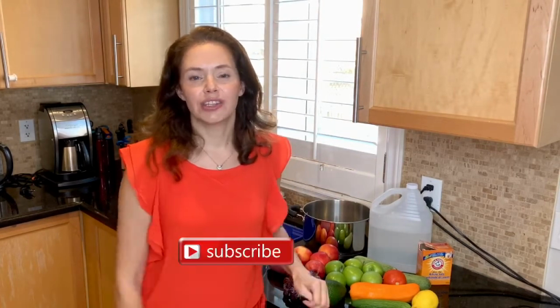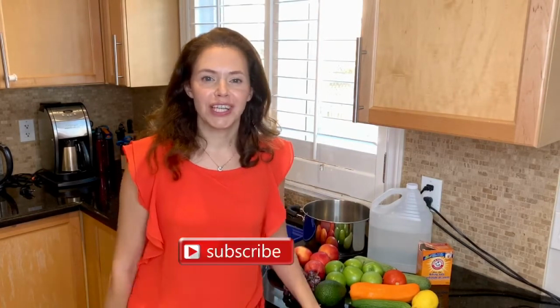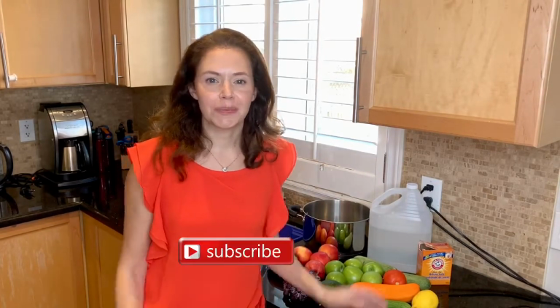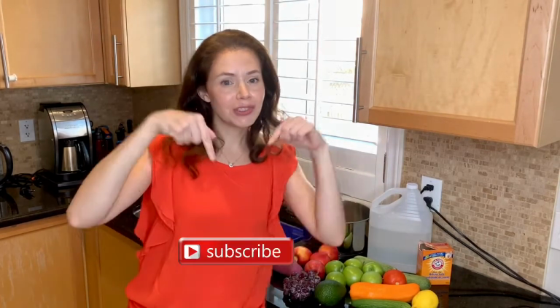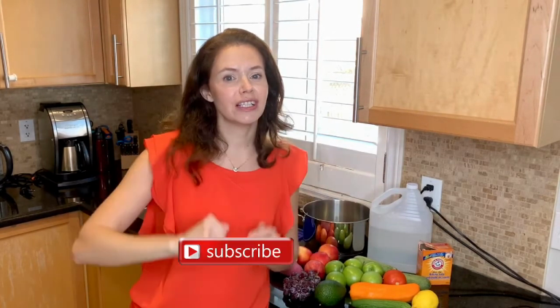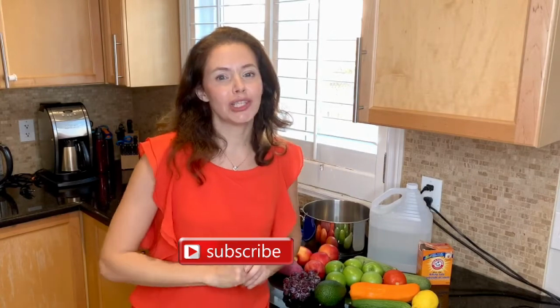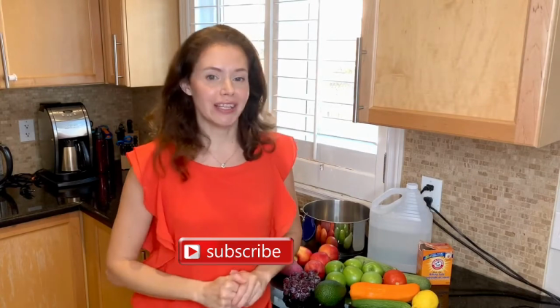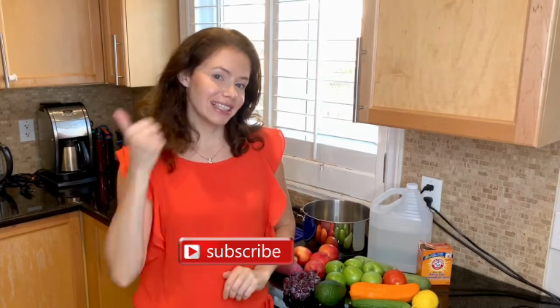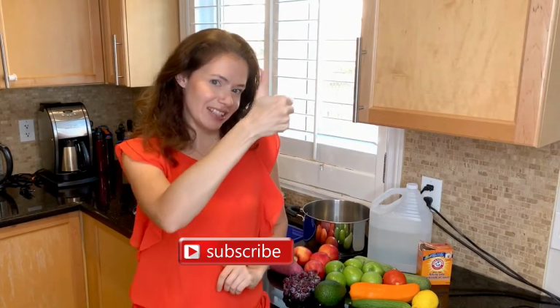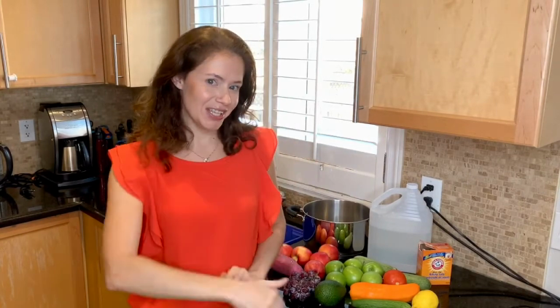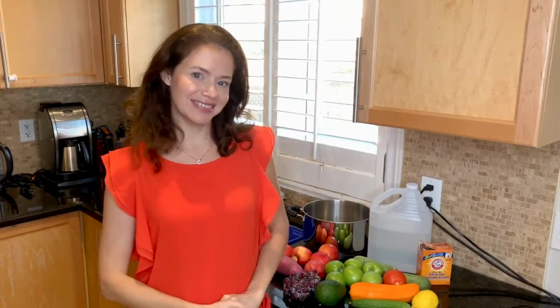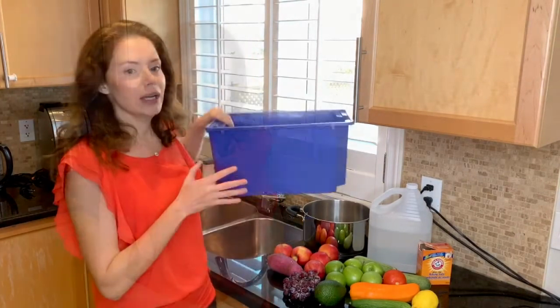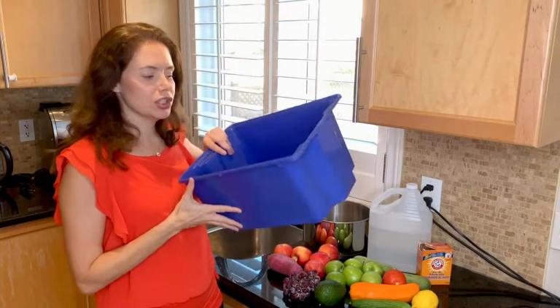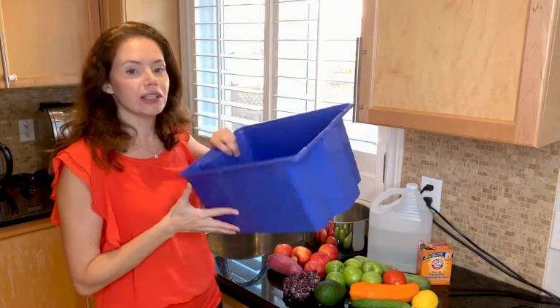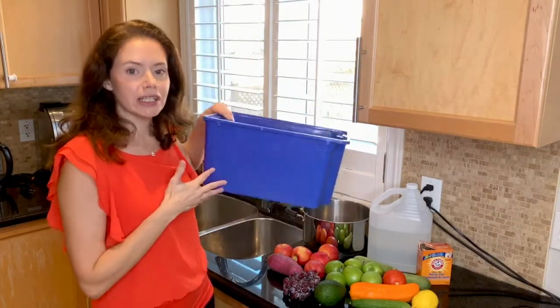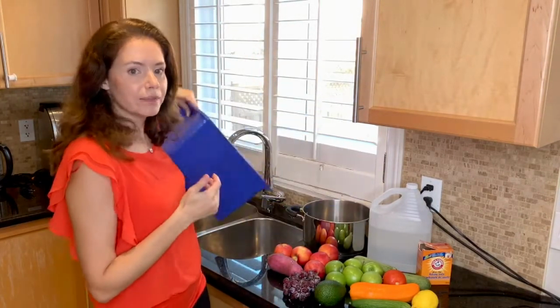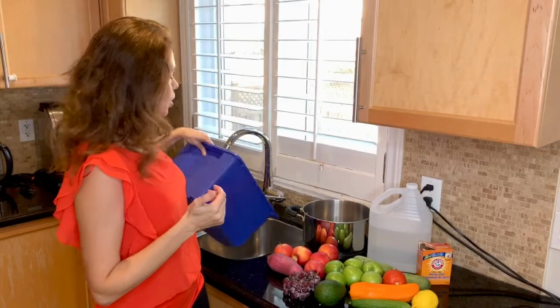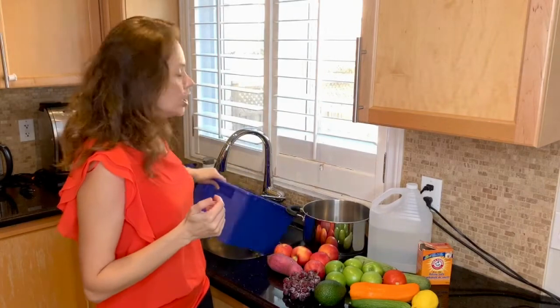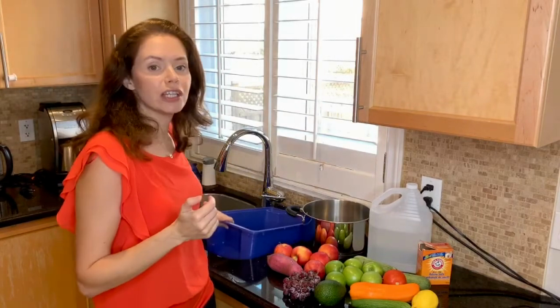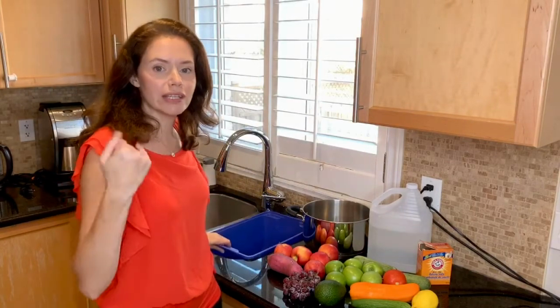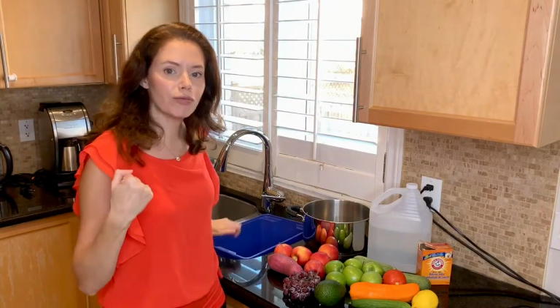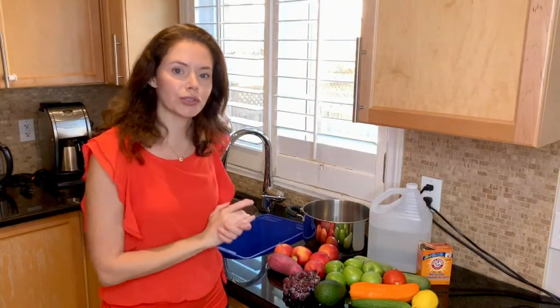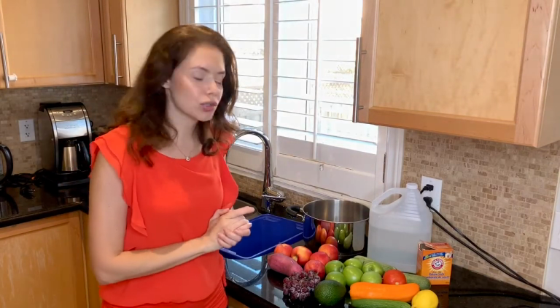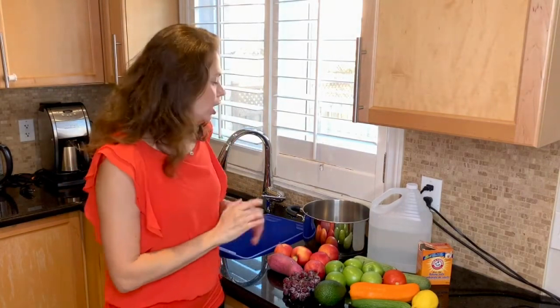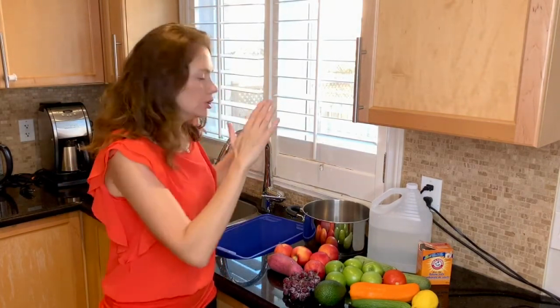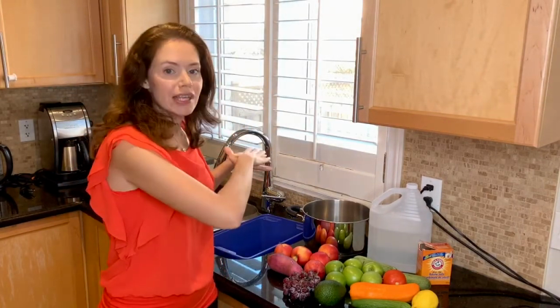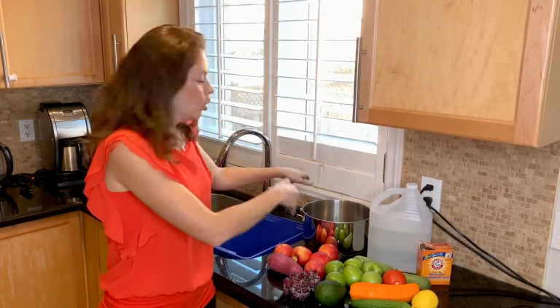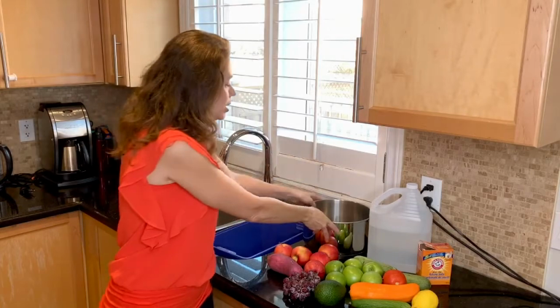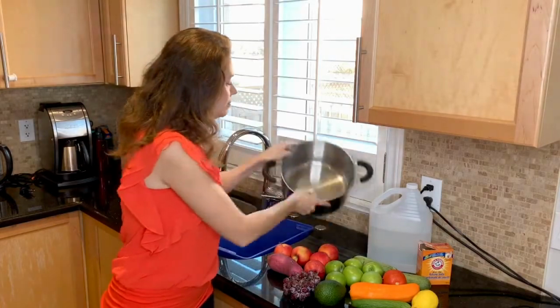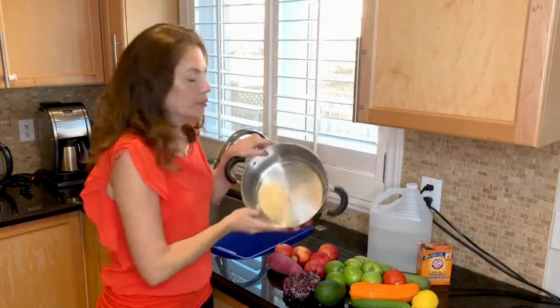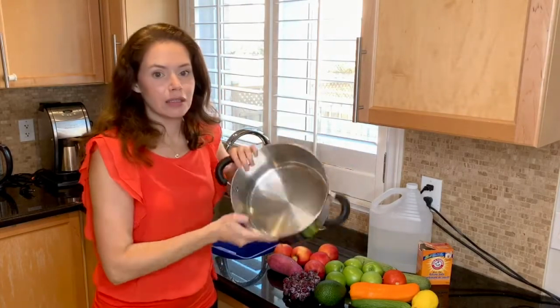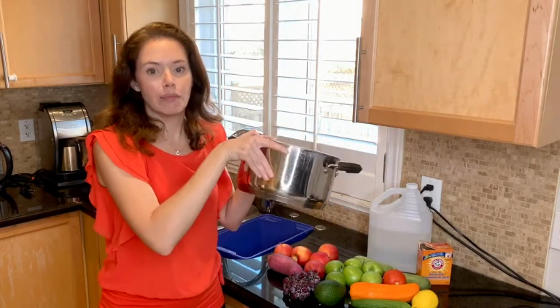Don't forget to subscribe to the channel down below and click like on the video. Usually I'm using just a regular bucket so I can wash everything once I get home from the grocery store, but you can use that or a simple big pot.